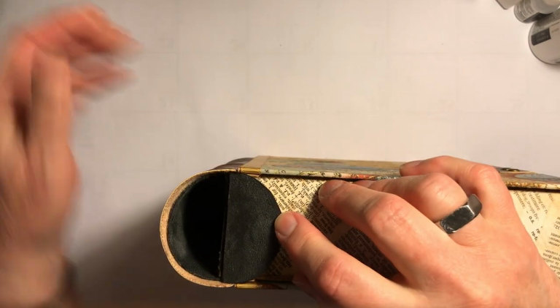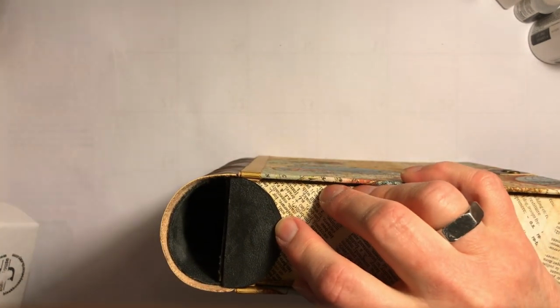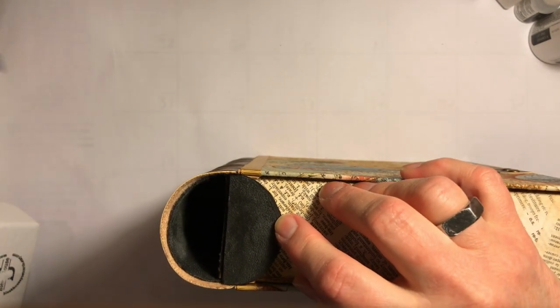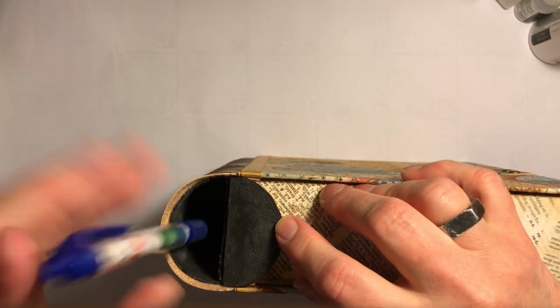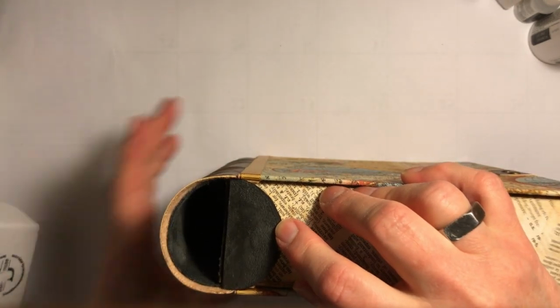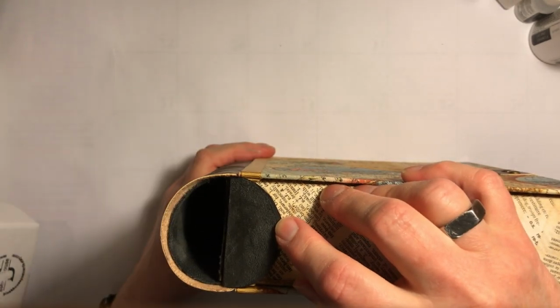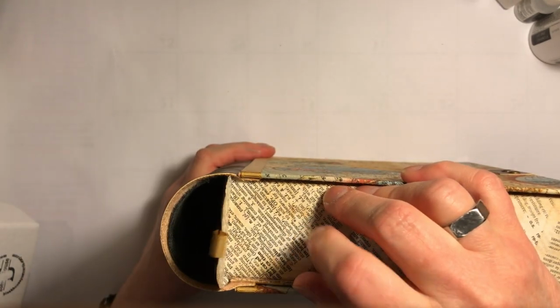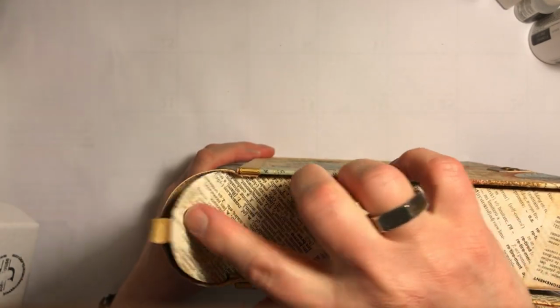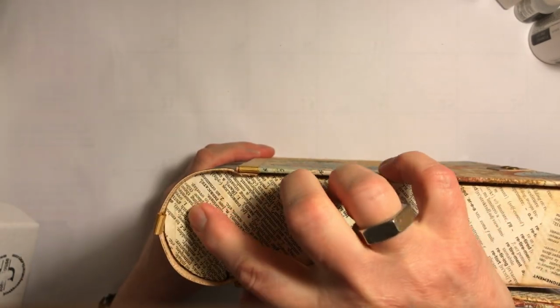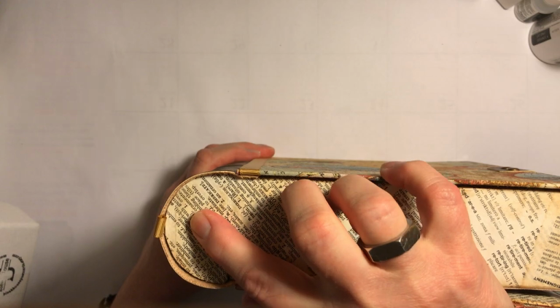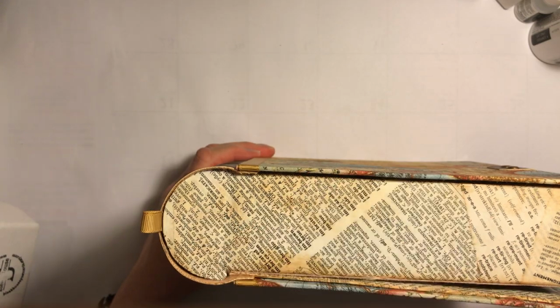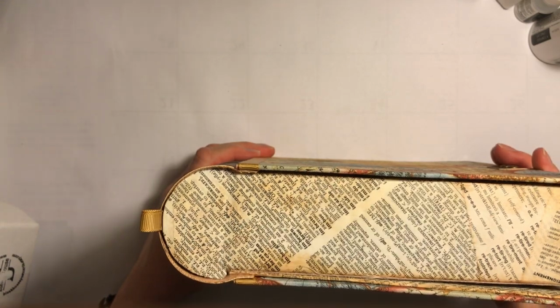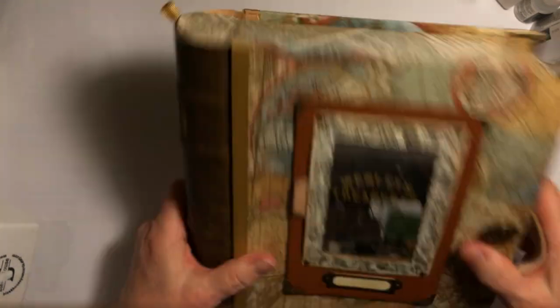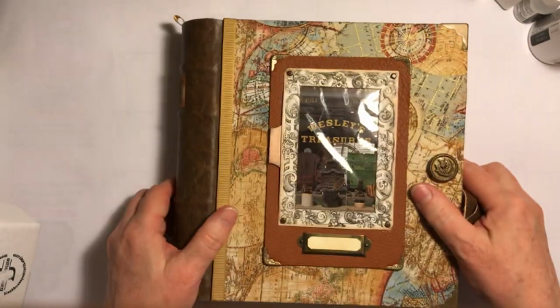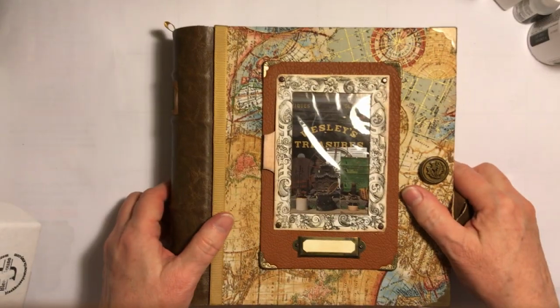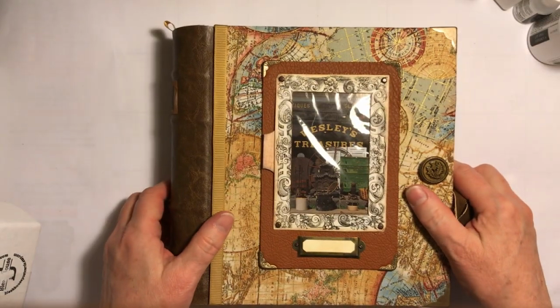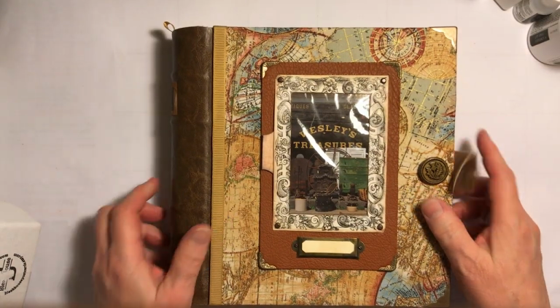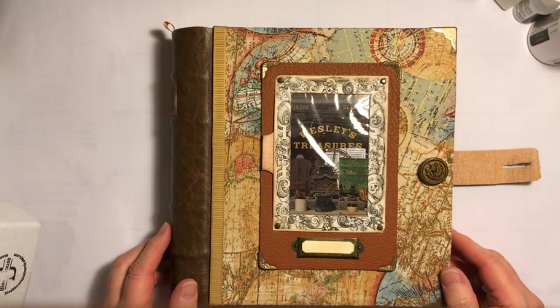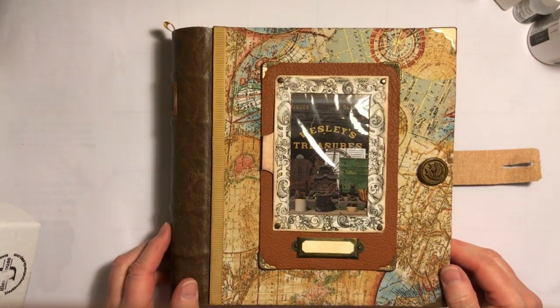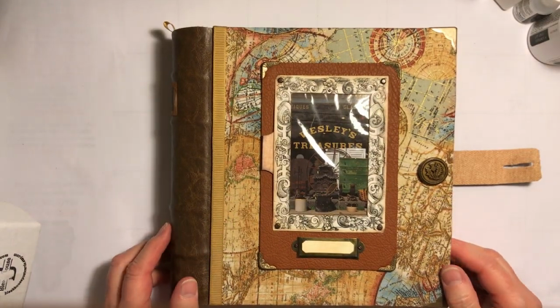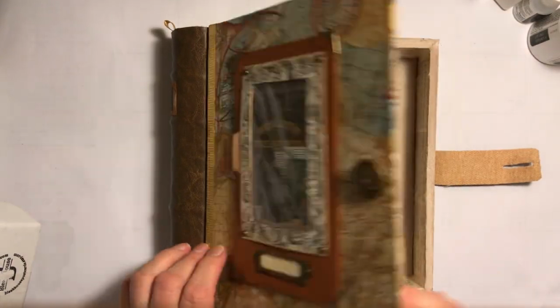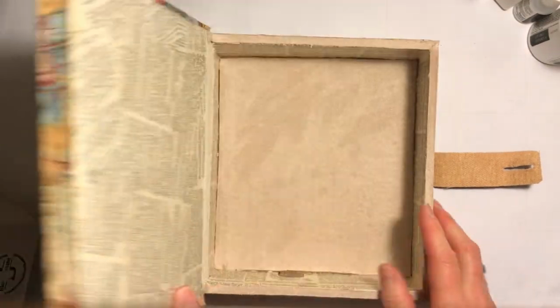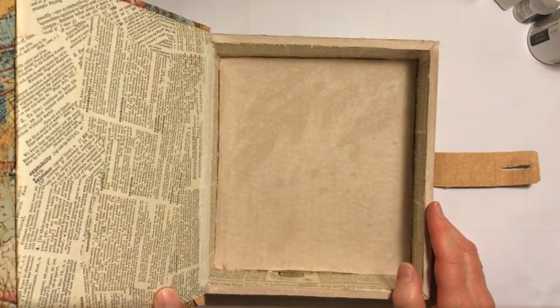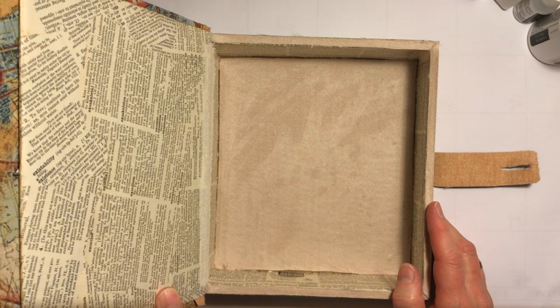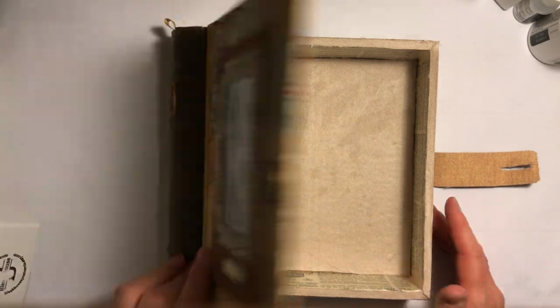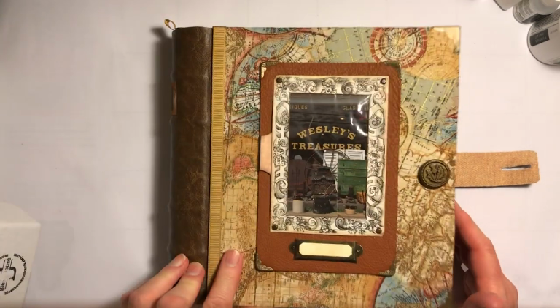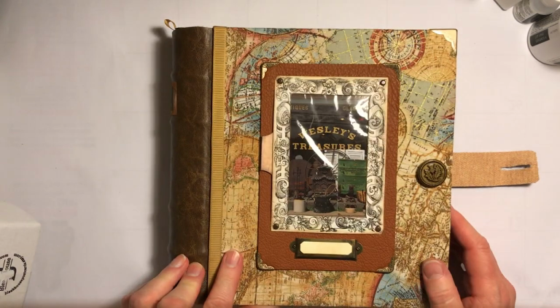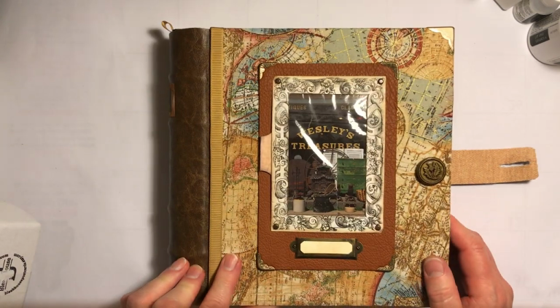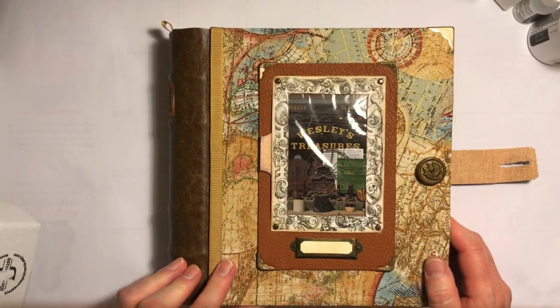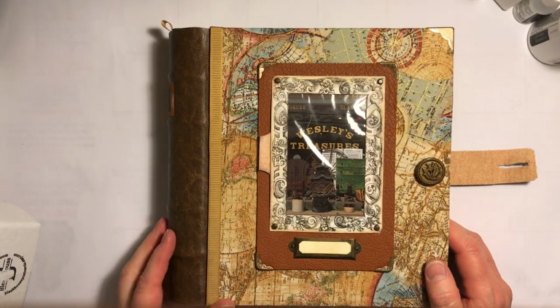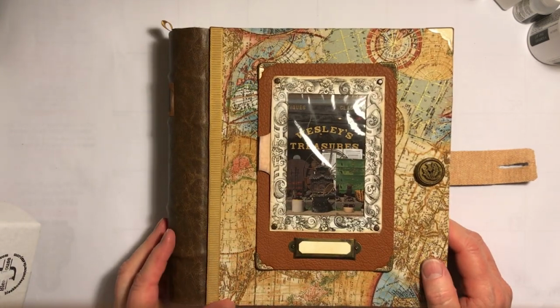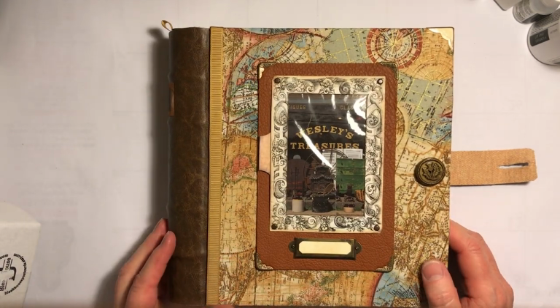I did that with the paper towel tube. So that's my share — hope you enjoyed it!